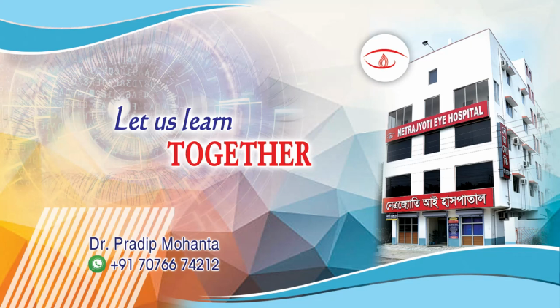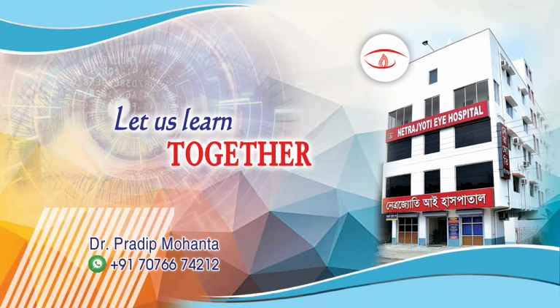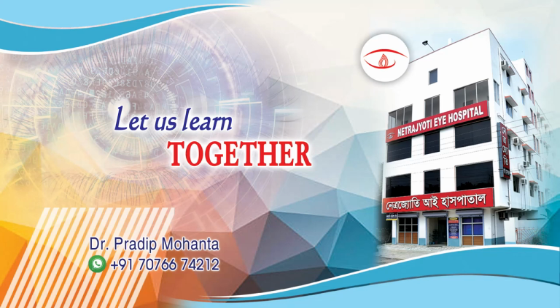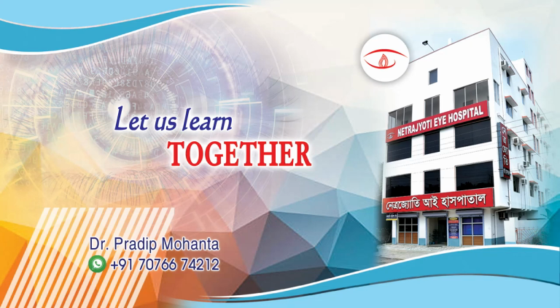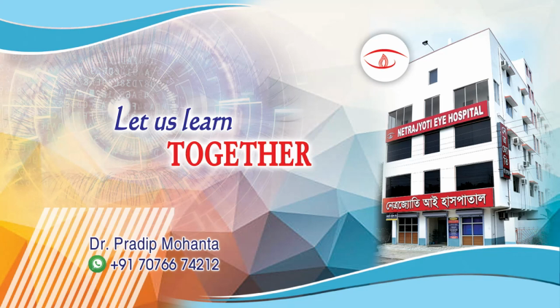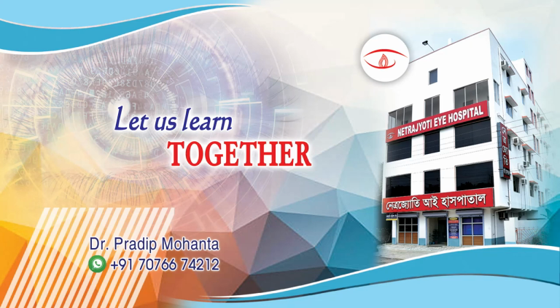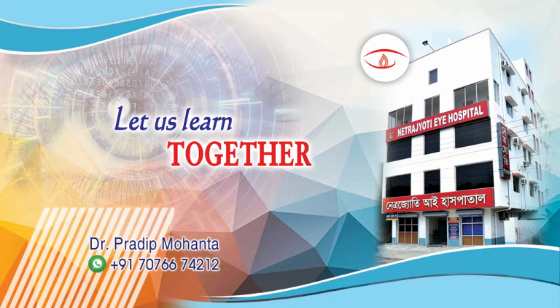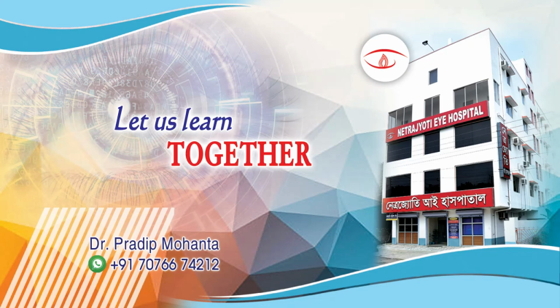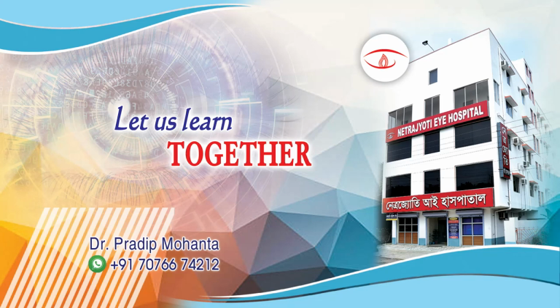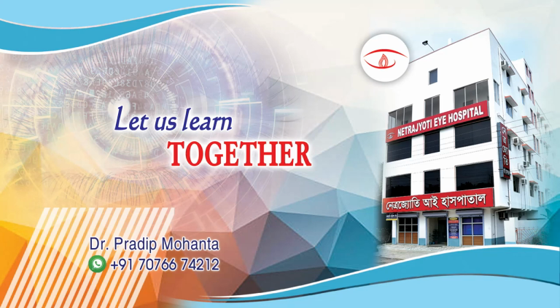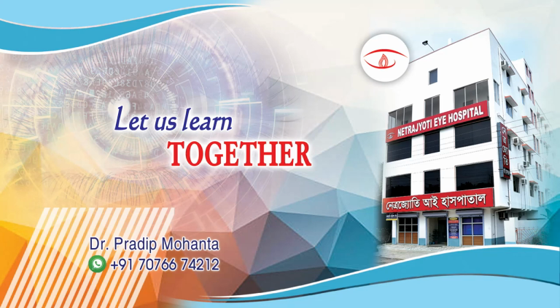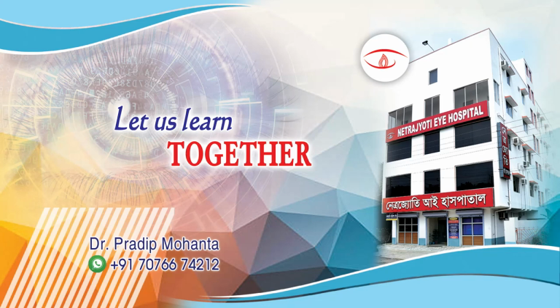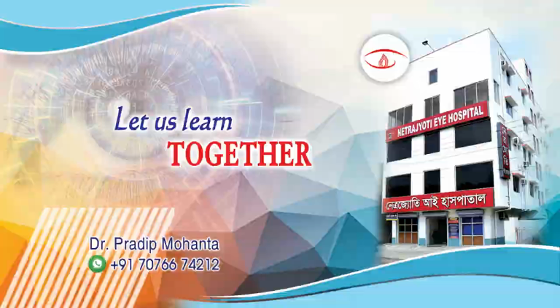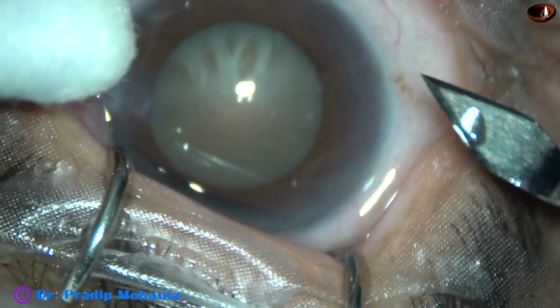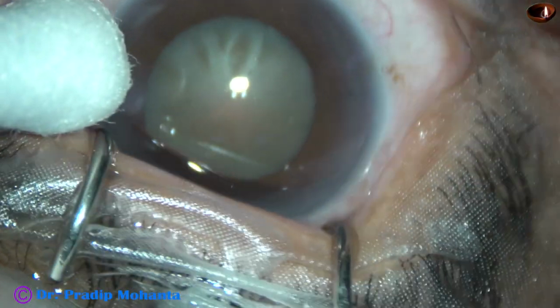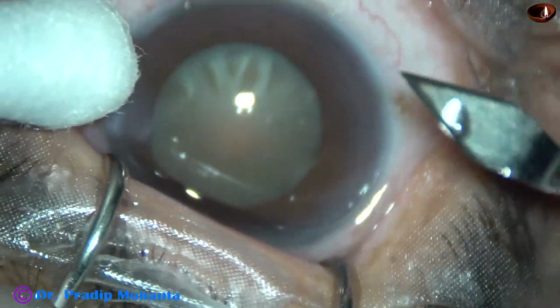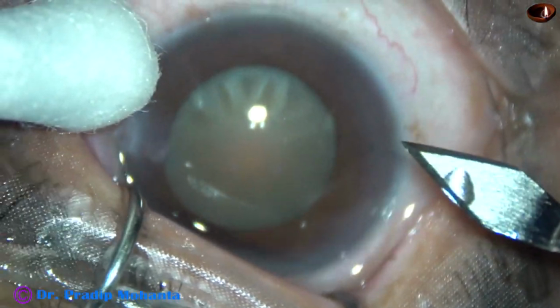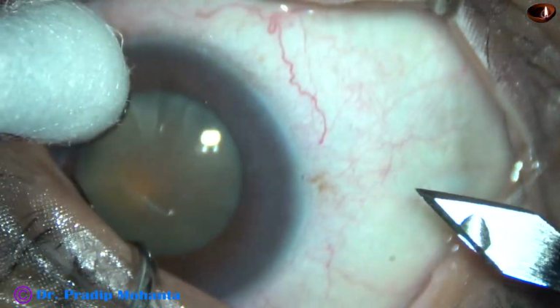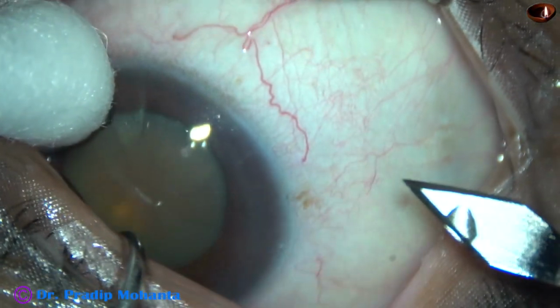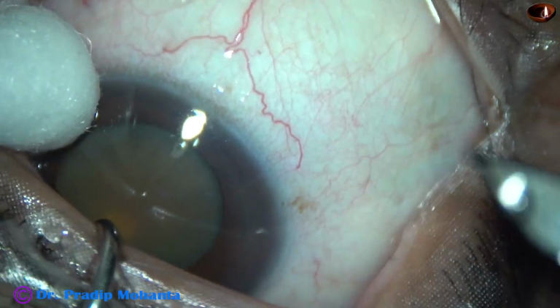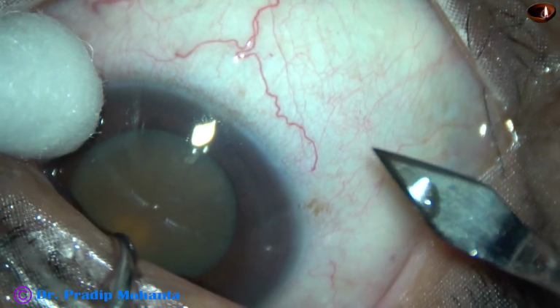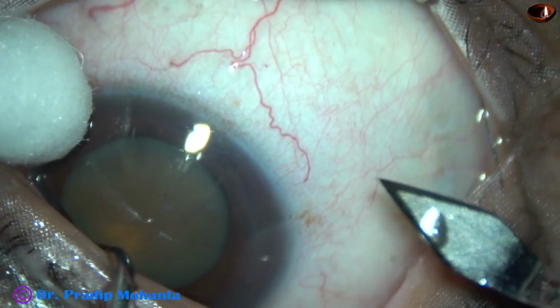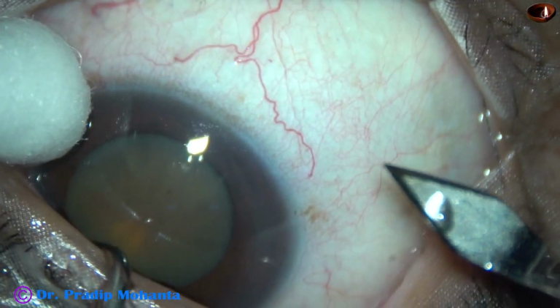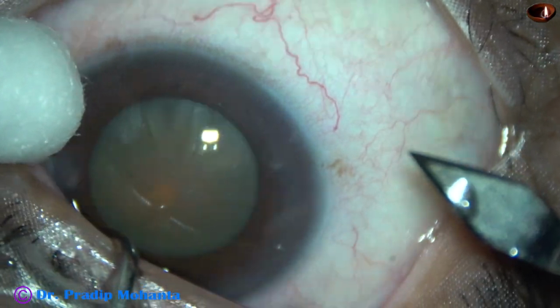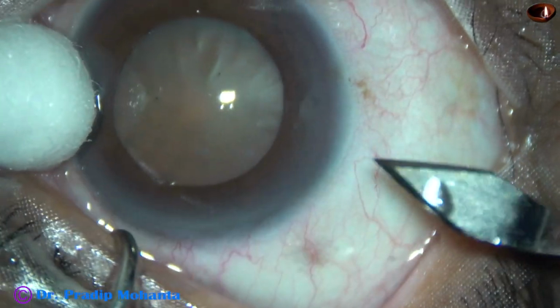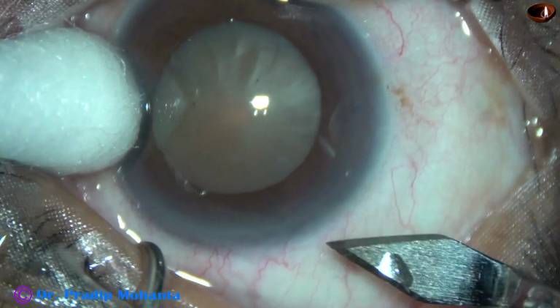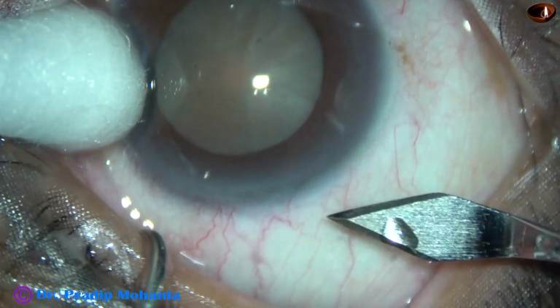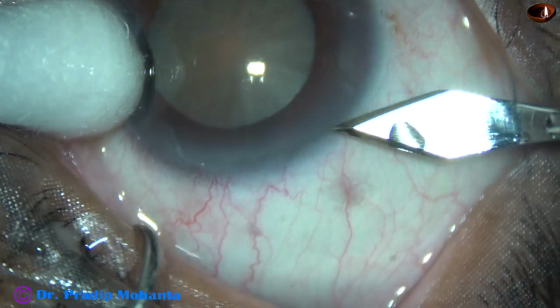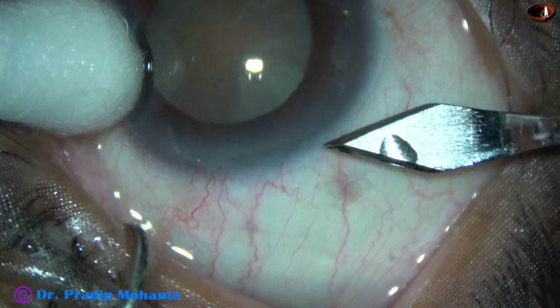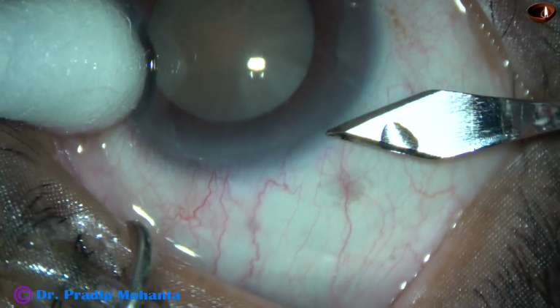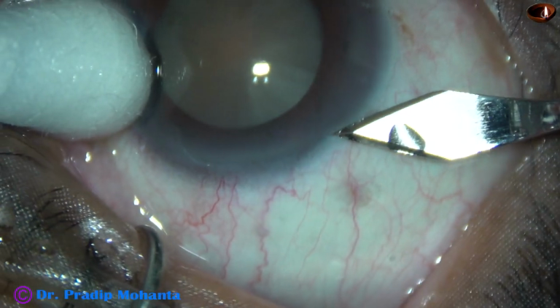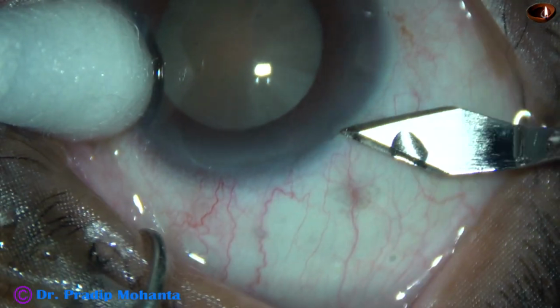Friends, welcome to my workplace at Ranakh Heart, West Bengal, India. This is a hard cataract with miotic pupils. The patient is under topical anesthesia. Let us observe this surgery.